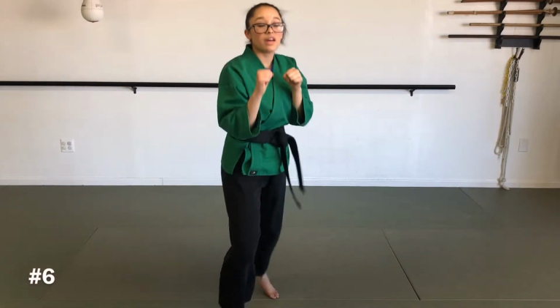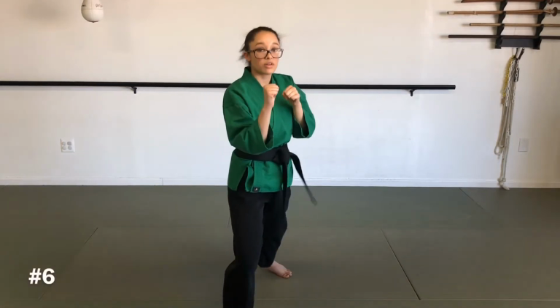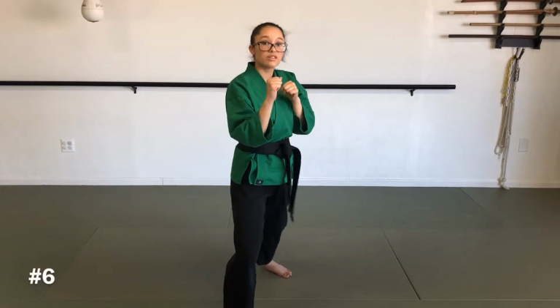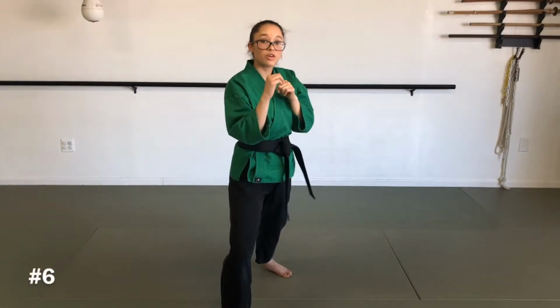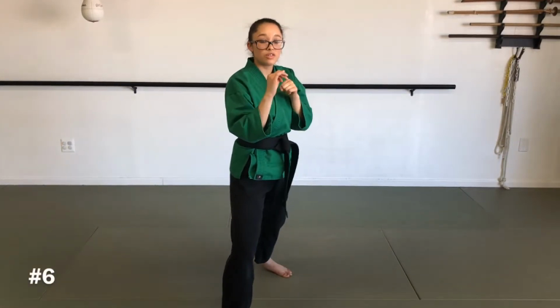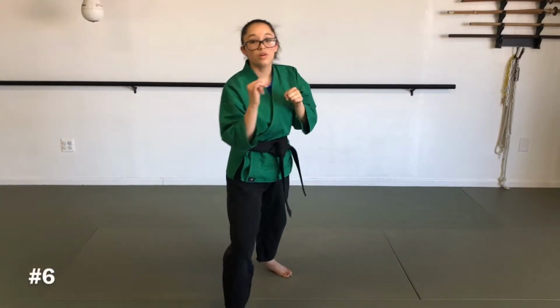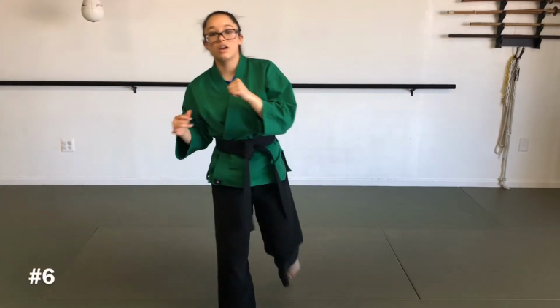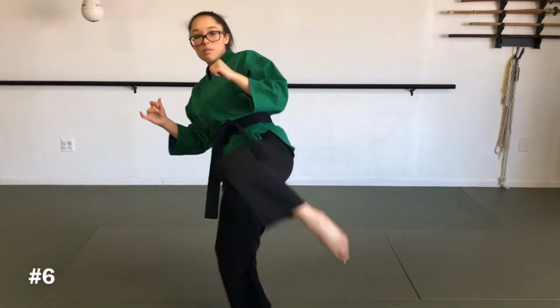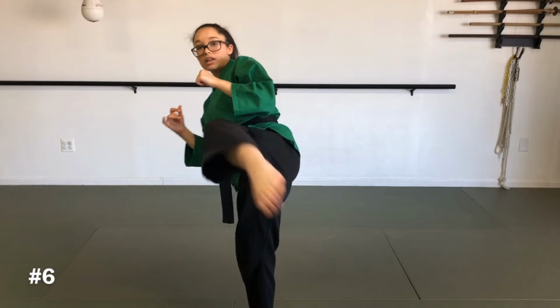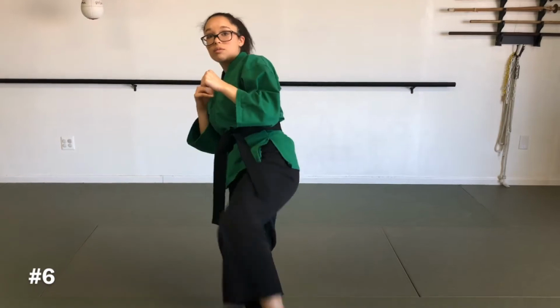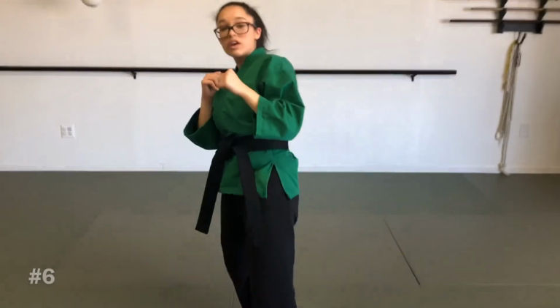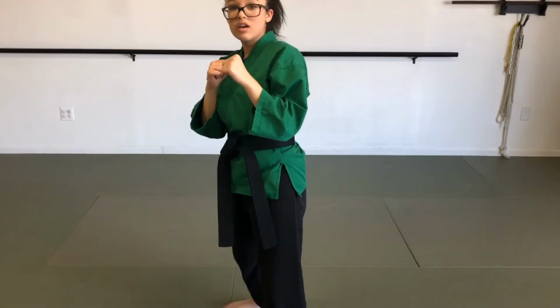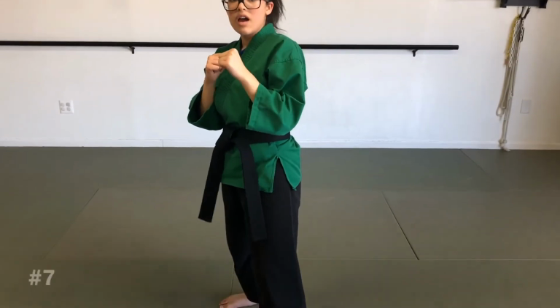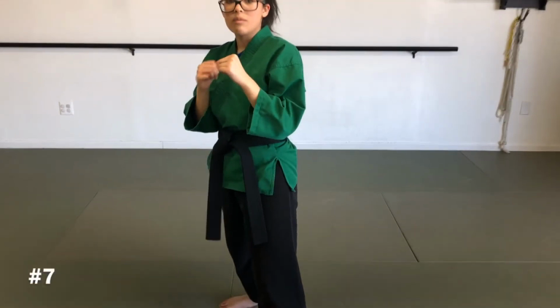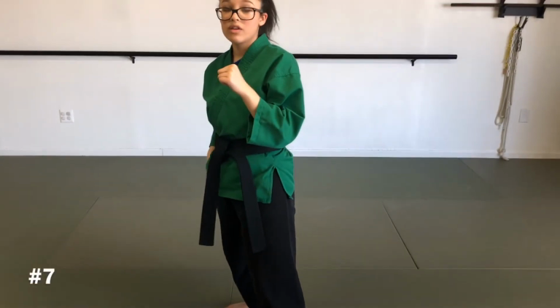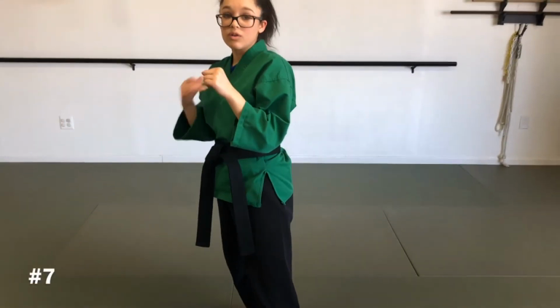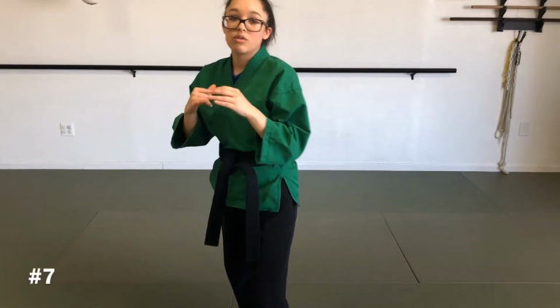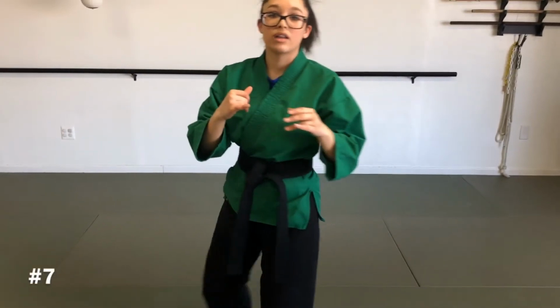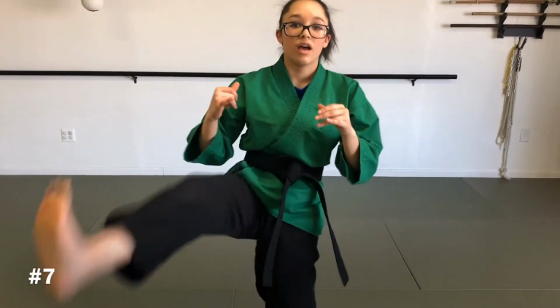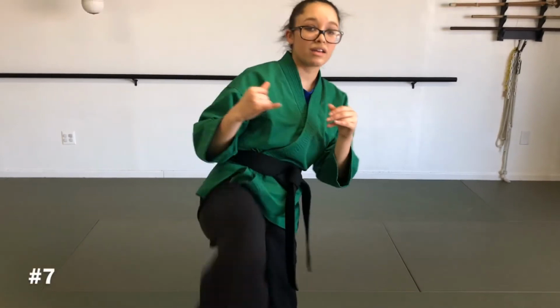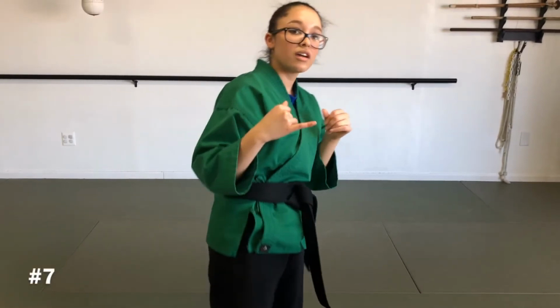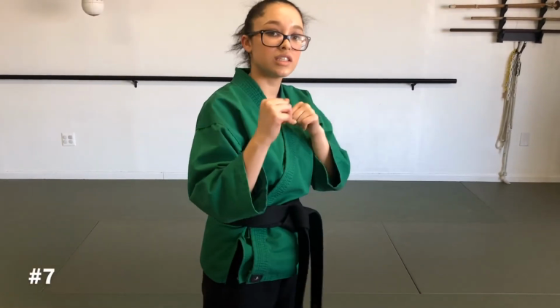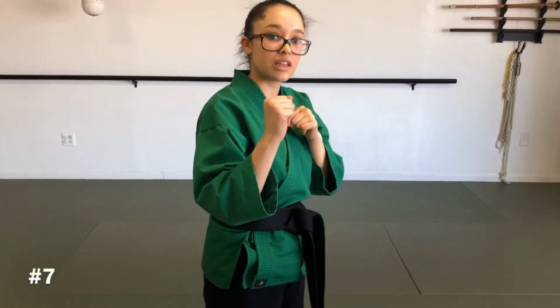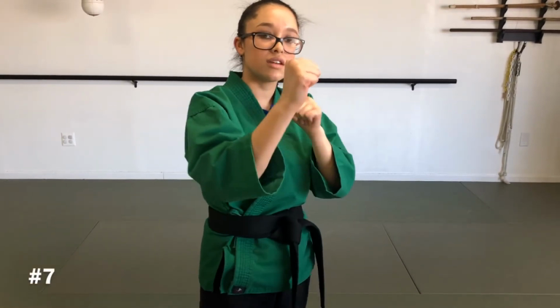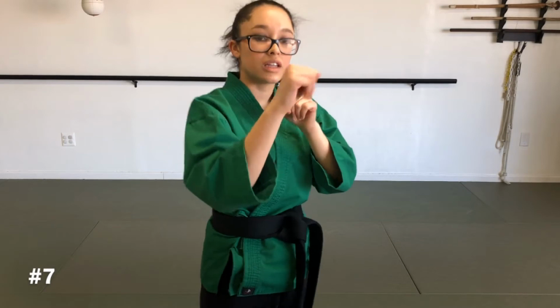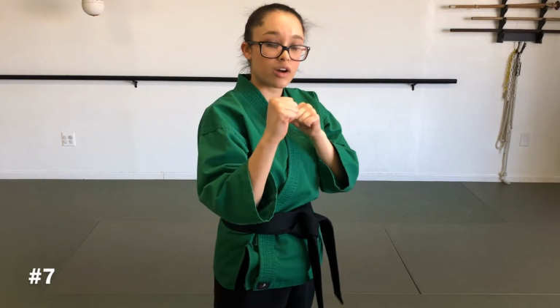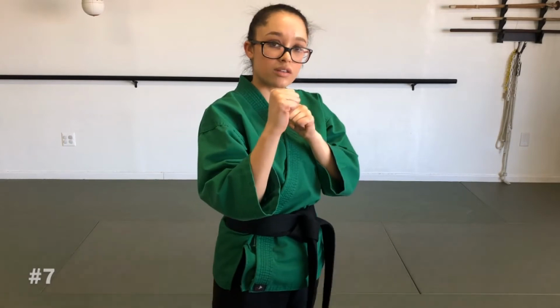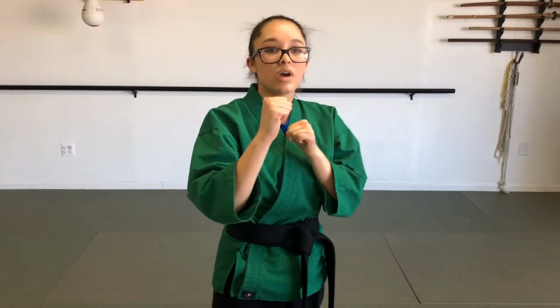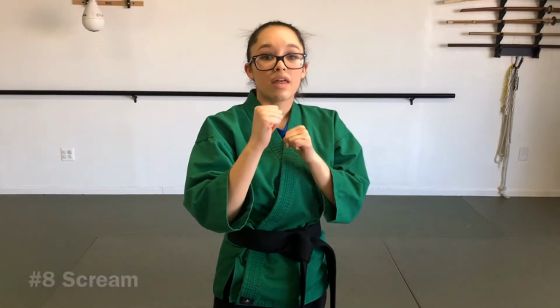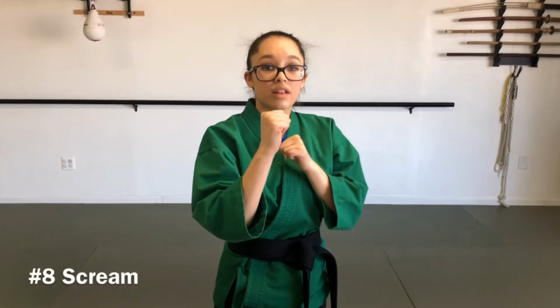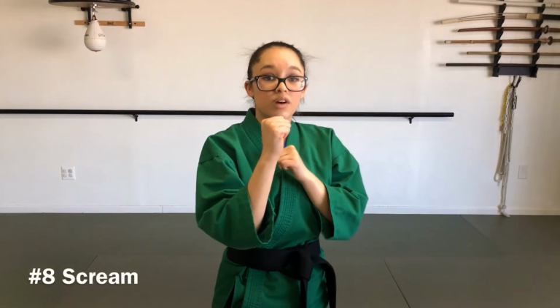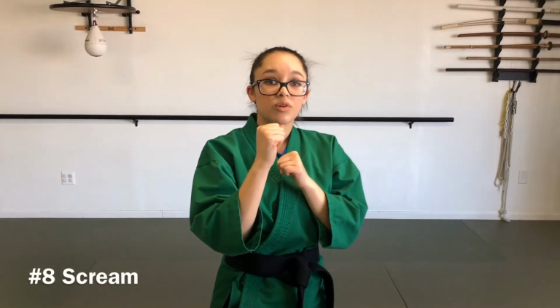And then number six, you're going to do a back leg round kick, and then with the other leg, you're going to do a back leg axe kick, just like this, landing guarding stance.